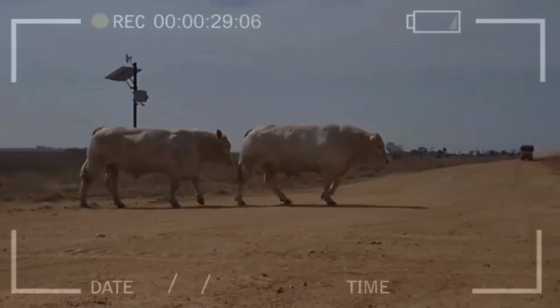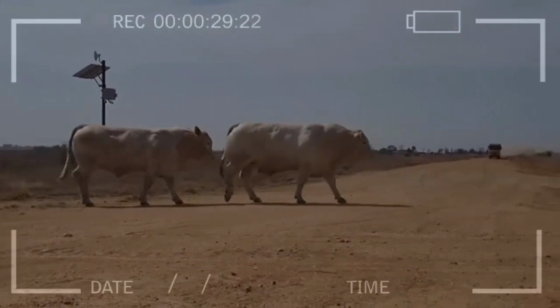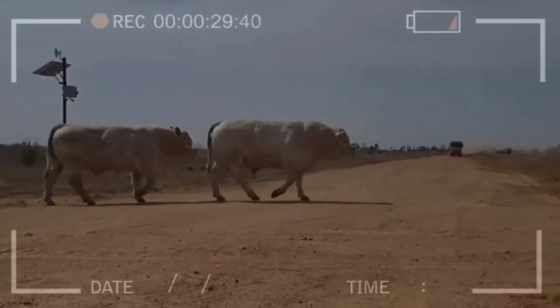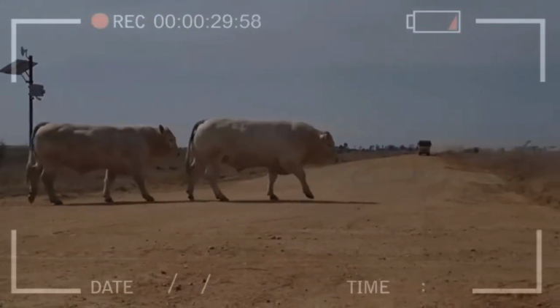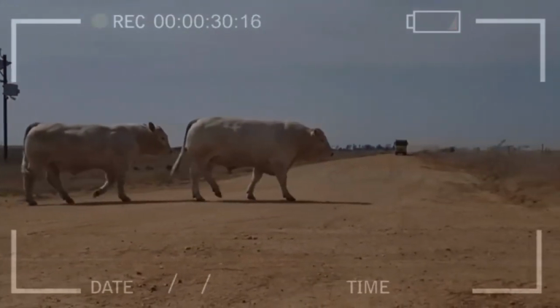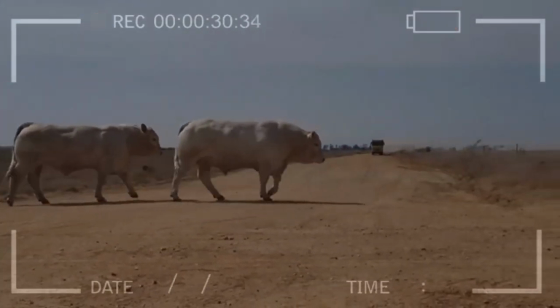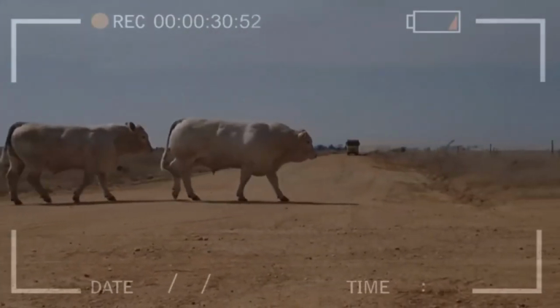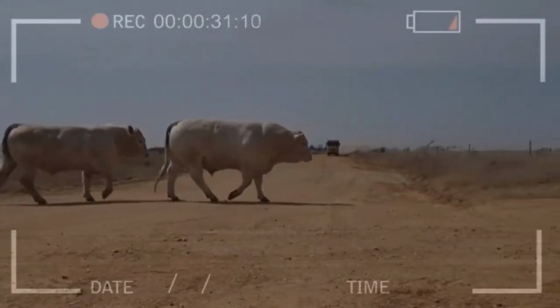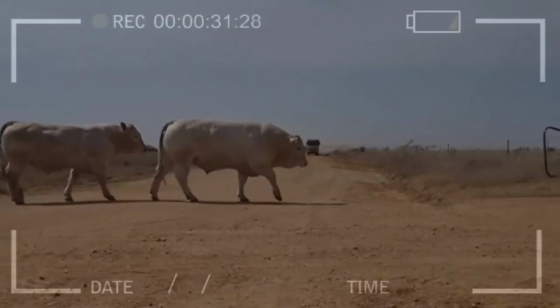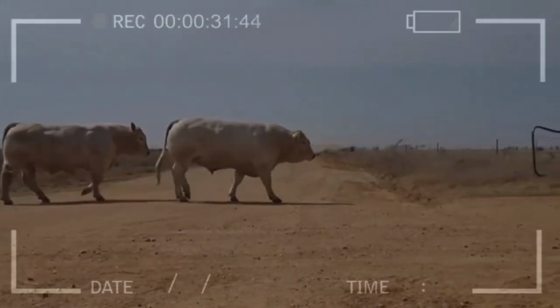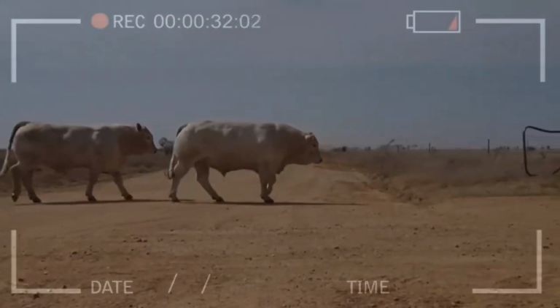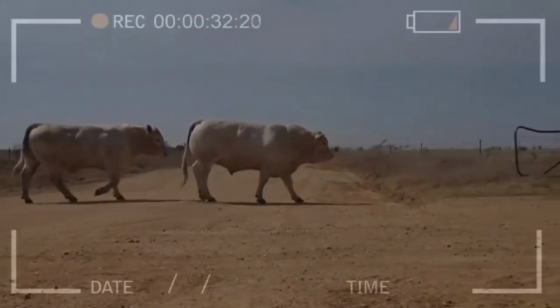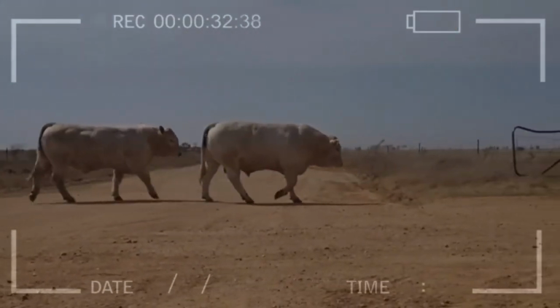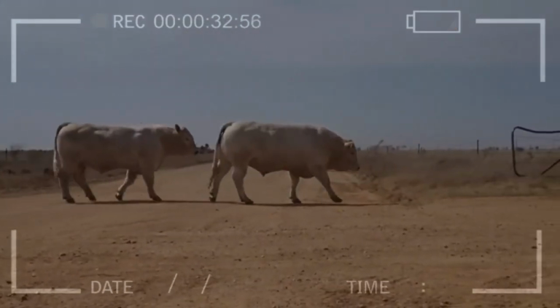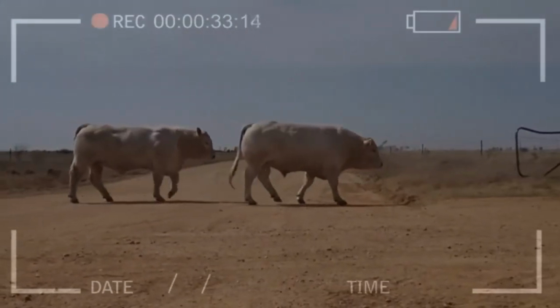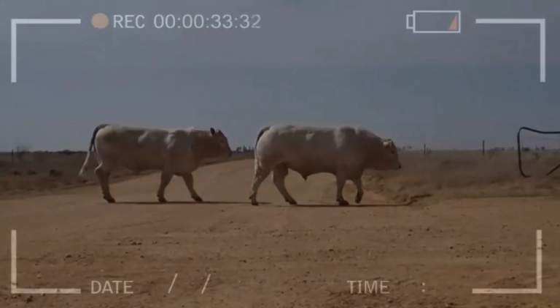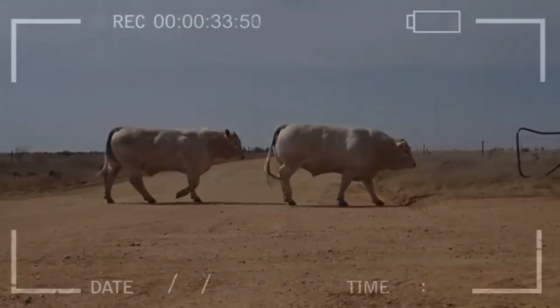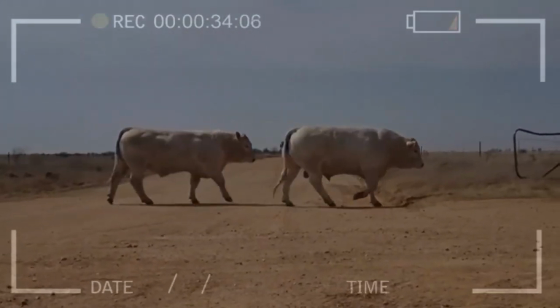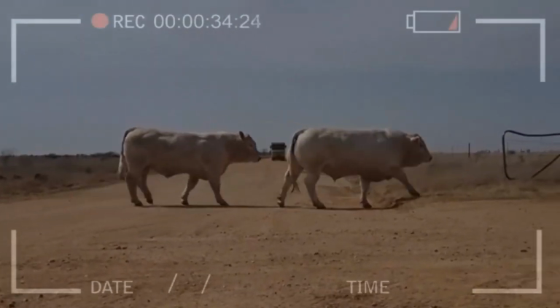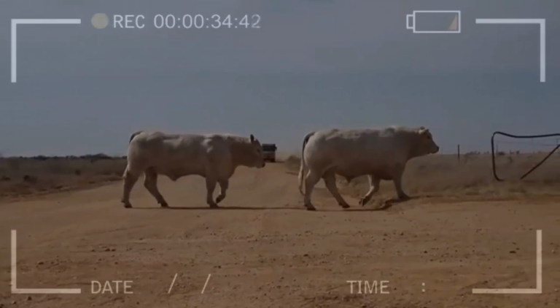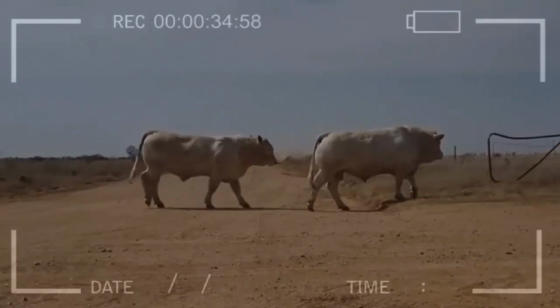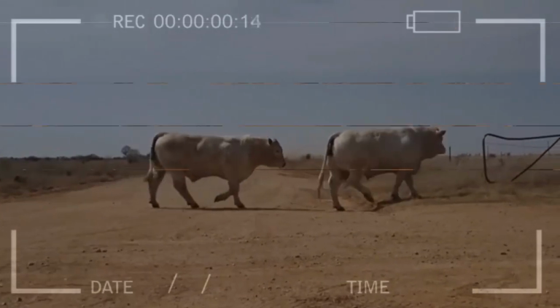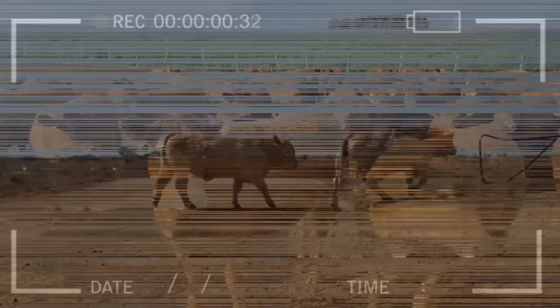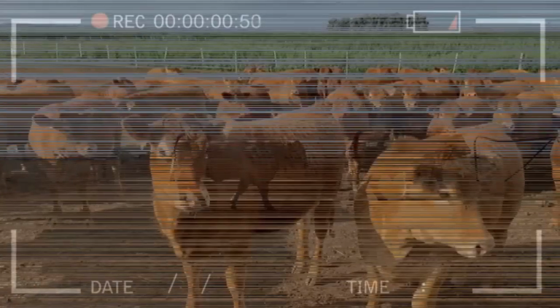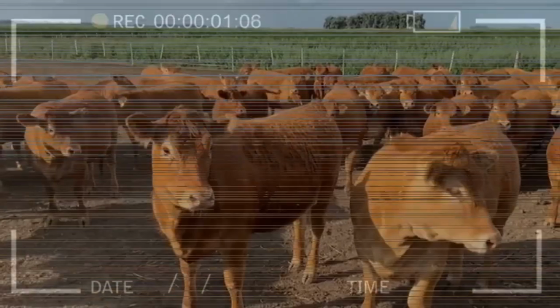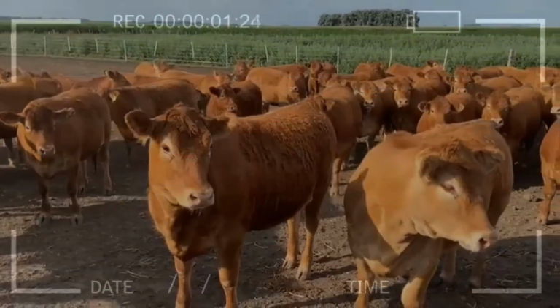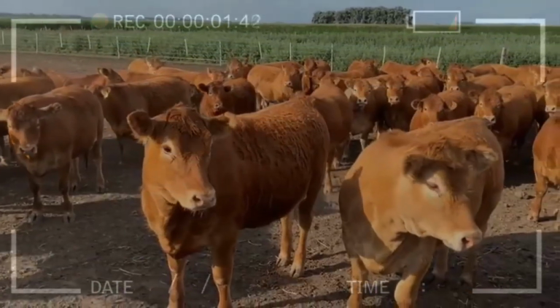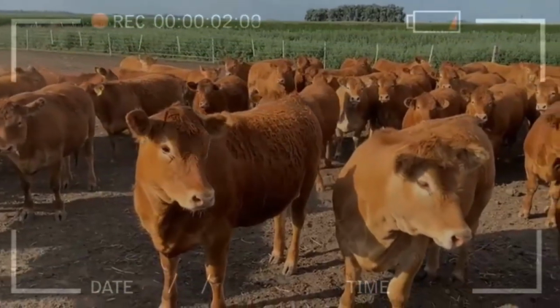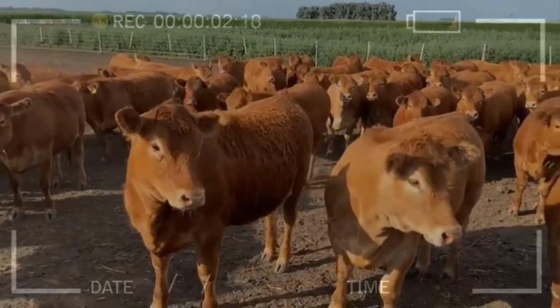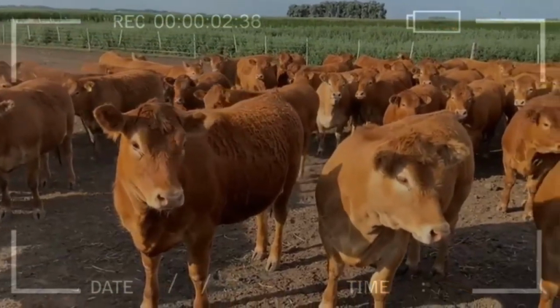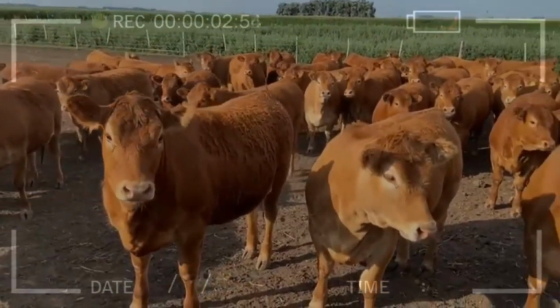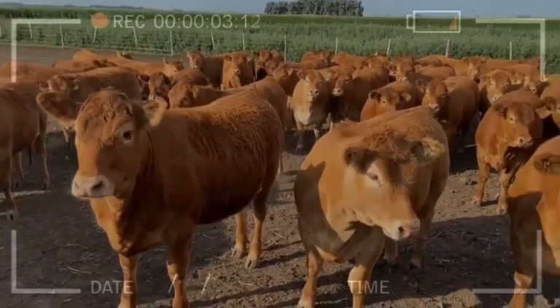Cemental: originating from Switzerland, the Cemental breed is known for its juicy and tender meat. The animals have well-developed musculature and a large size.